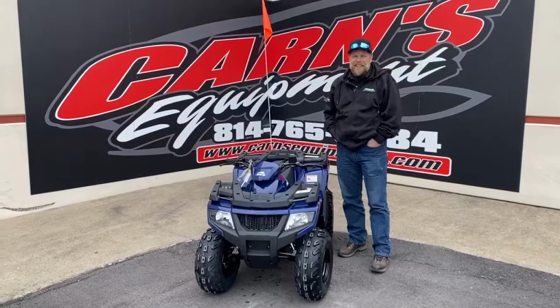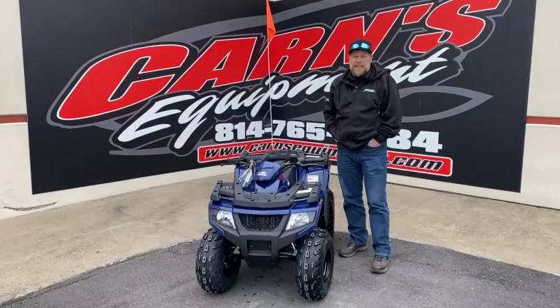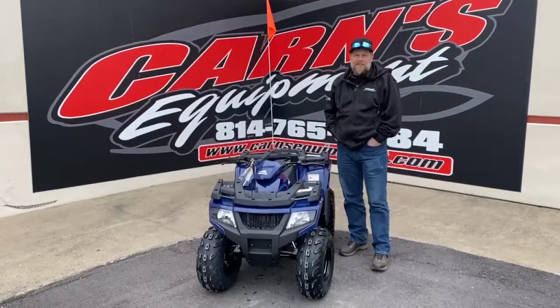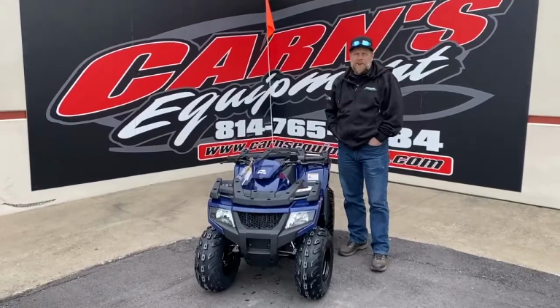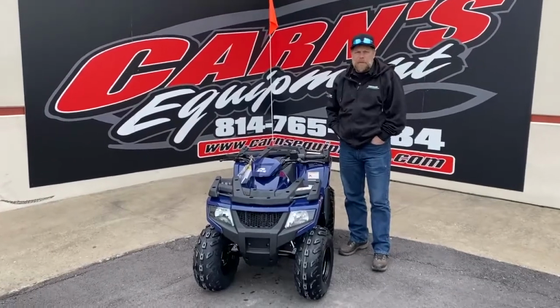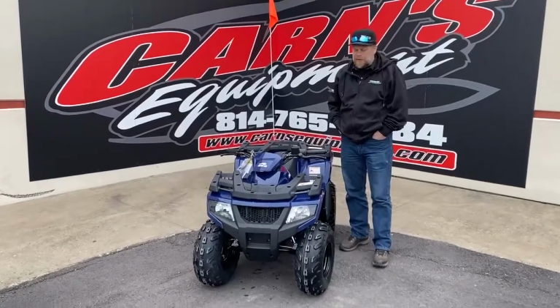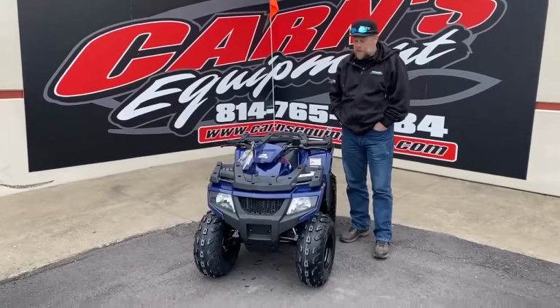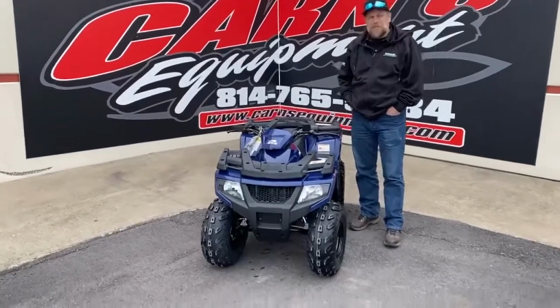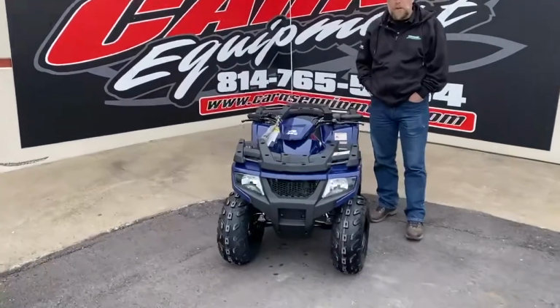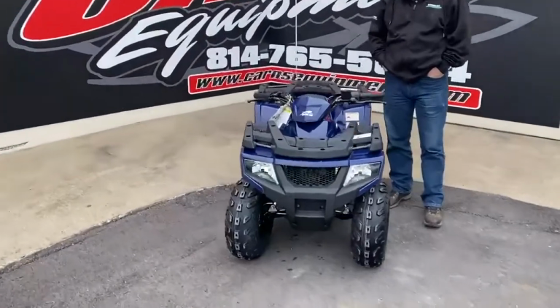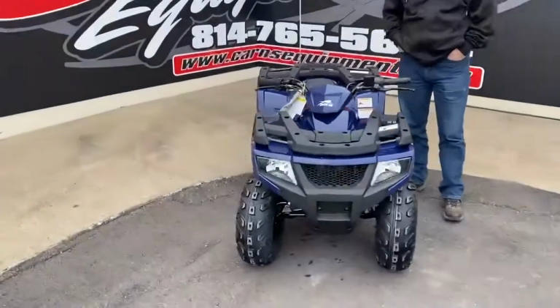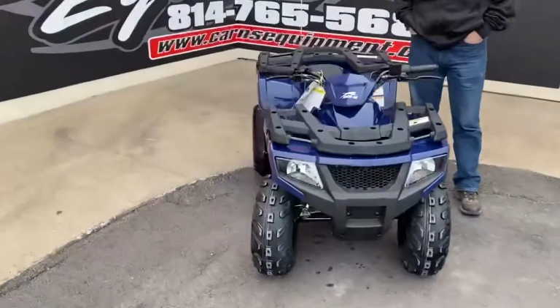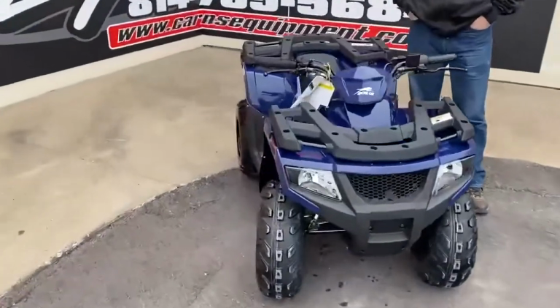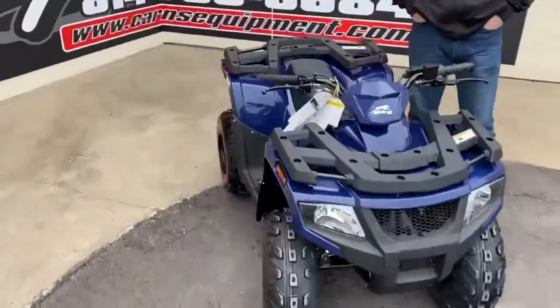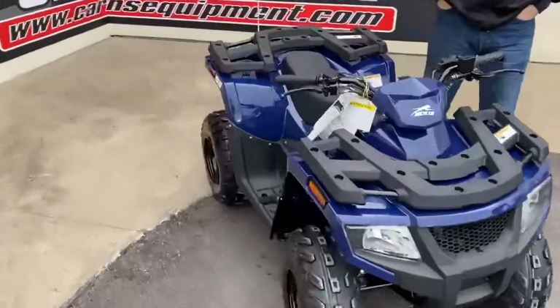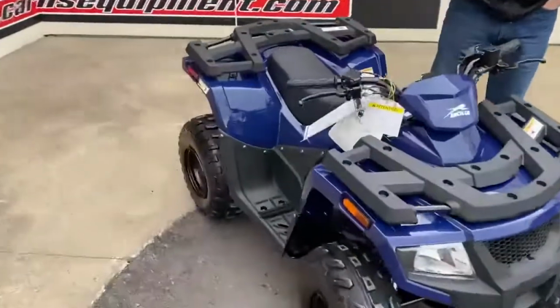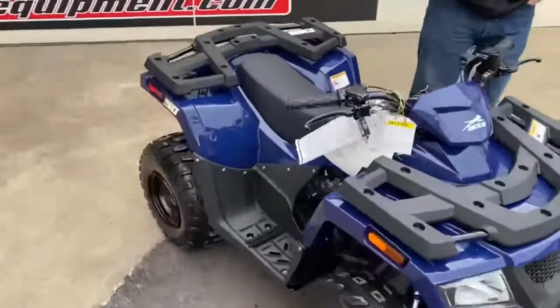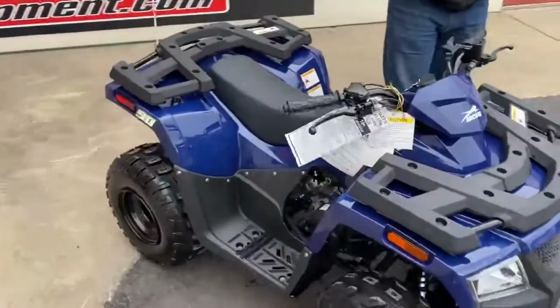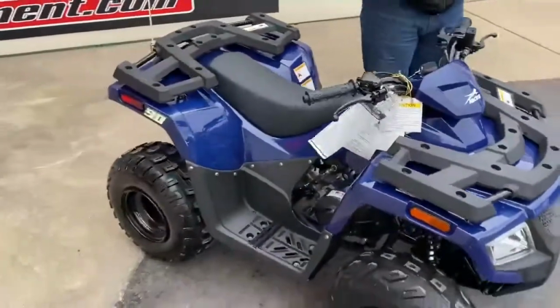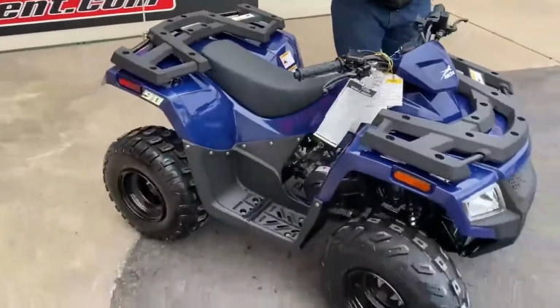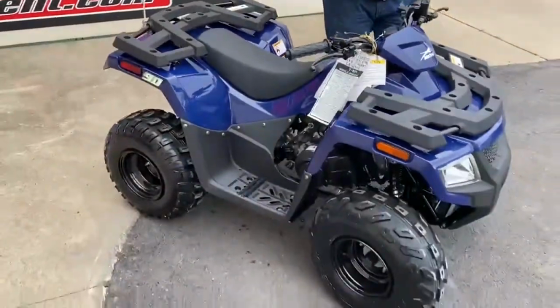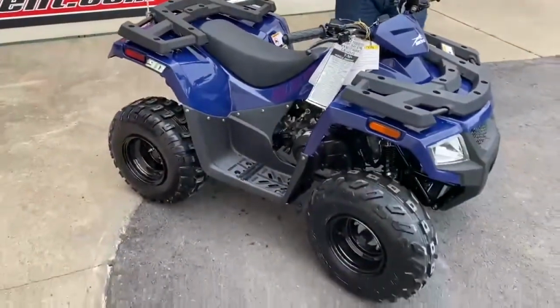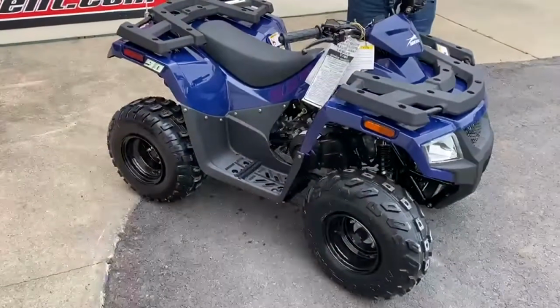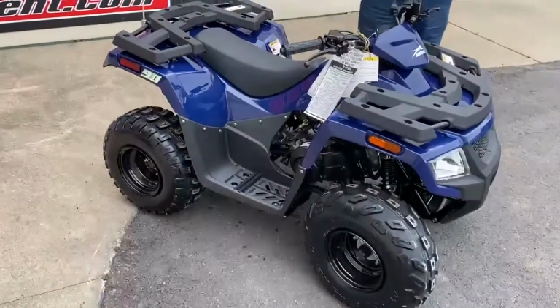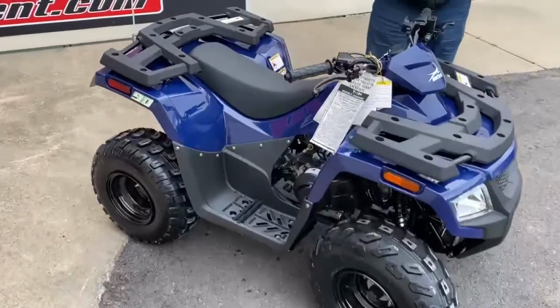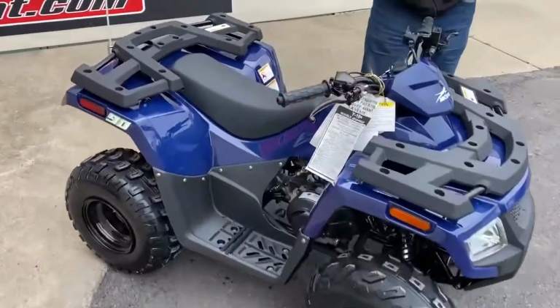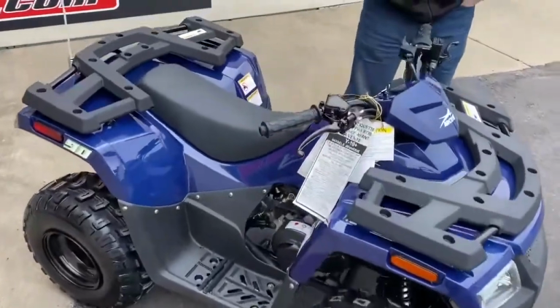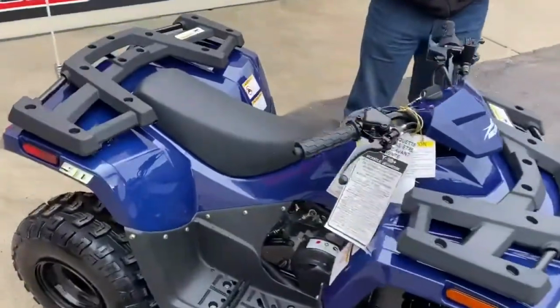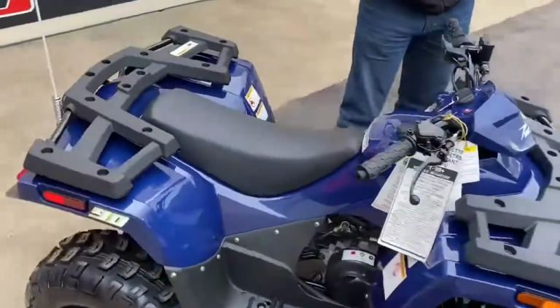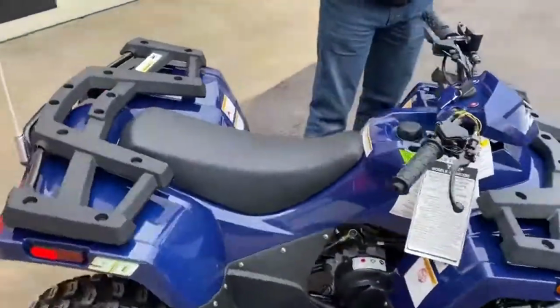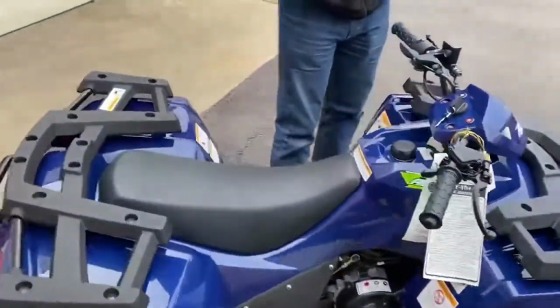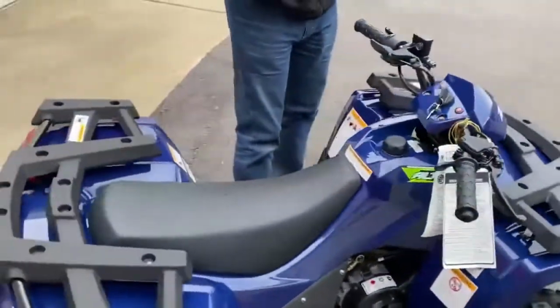Hey guys, this is Kurt at Karns Equipment with this 2021 Arctic Cat Altera 90. Youth ATV, as you can see. A lot of great features on this machine, so let me go over a few of those with you.